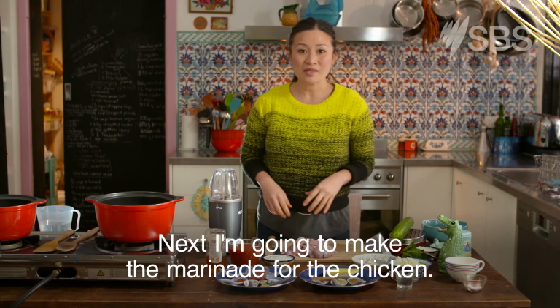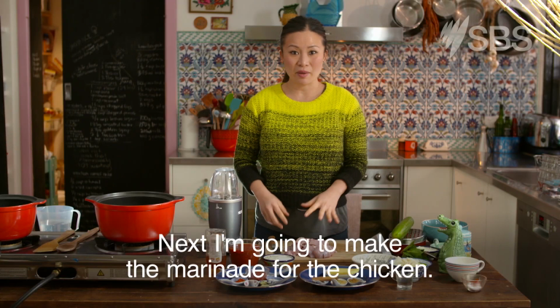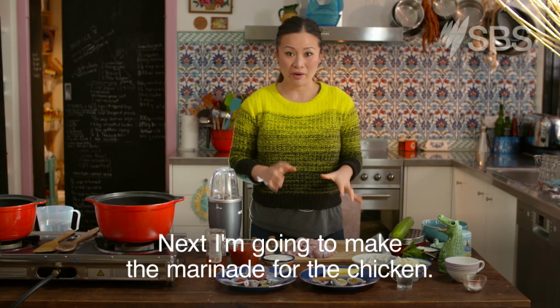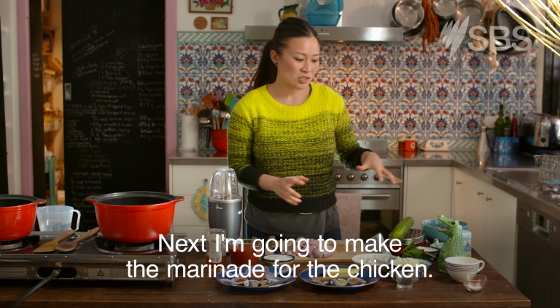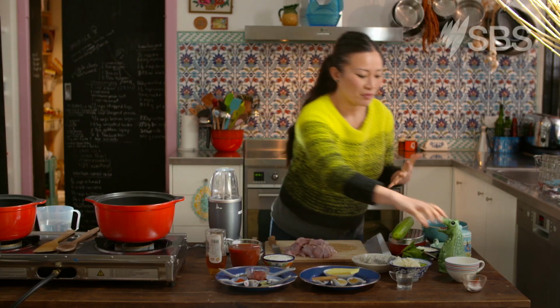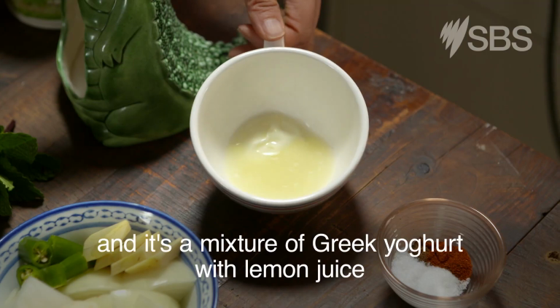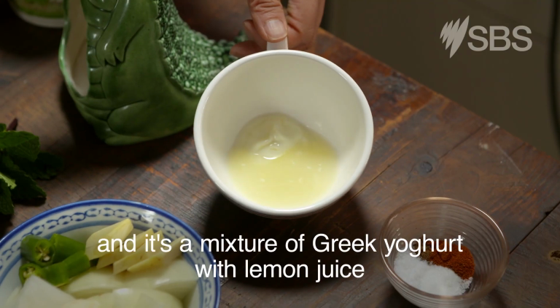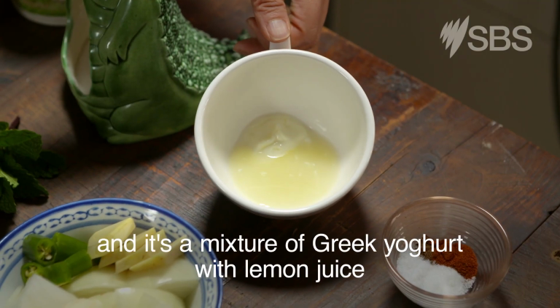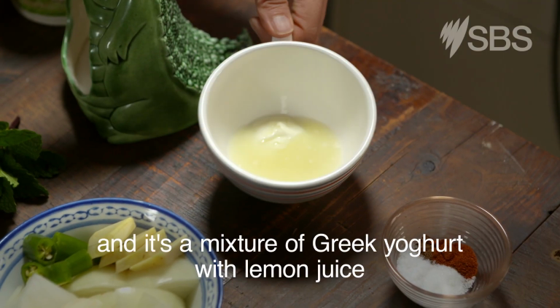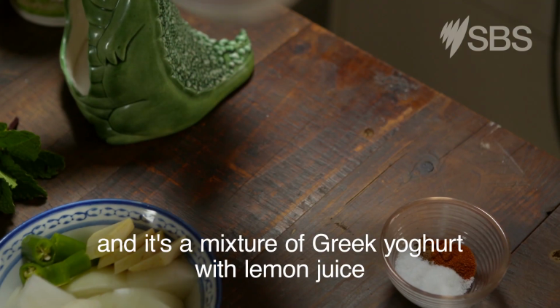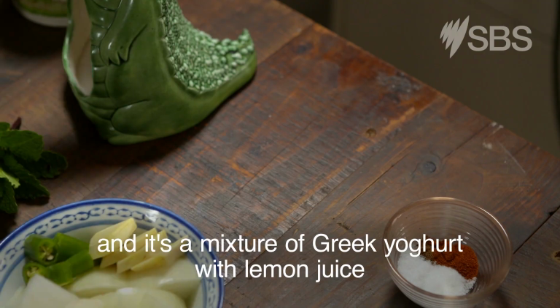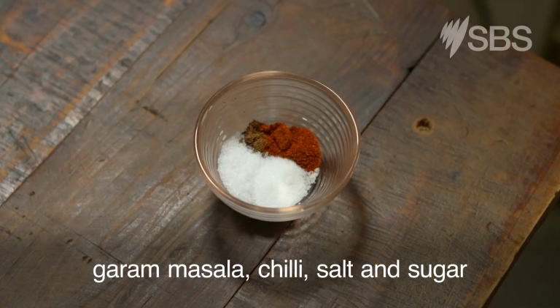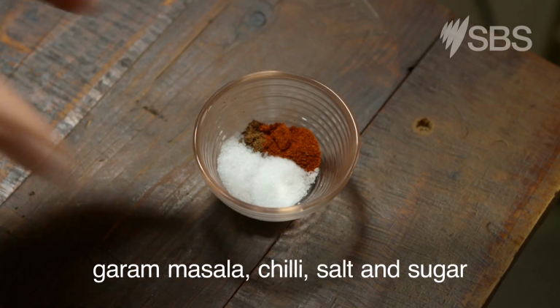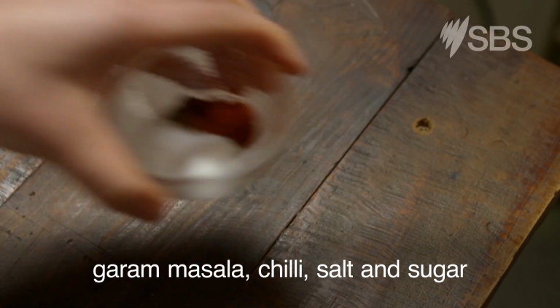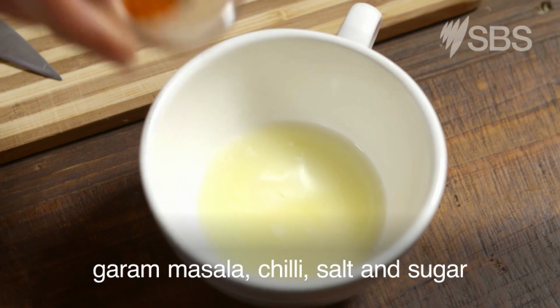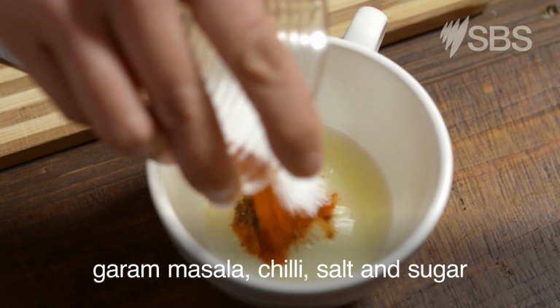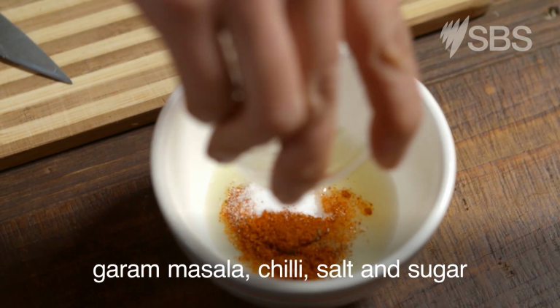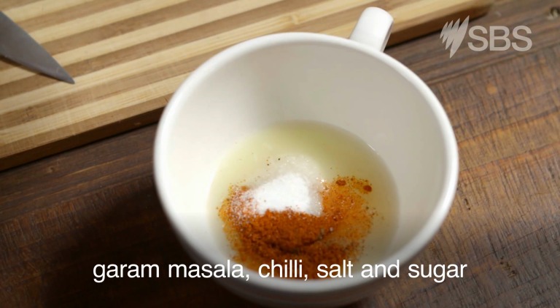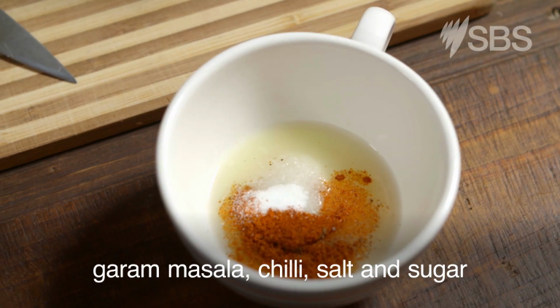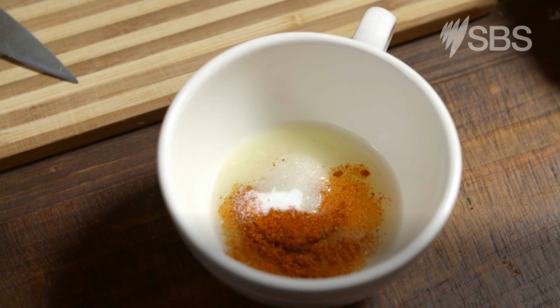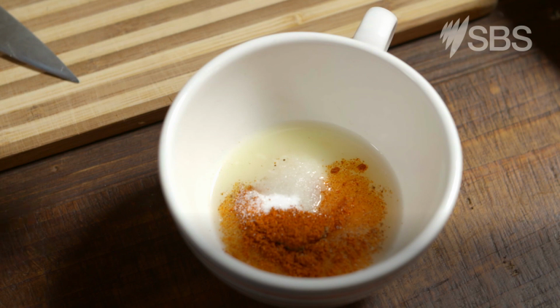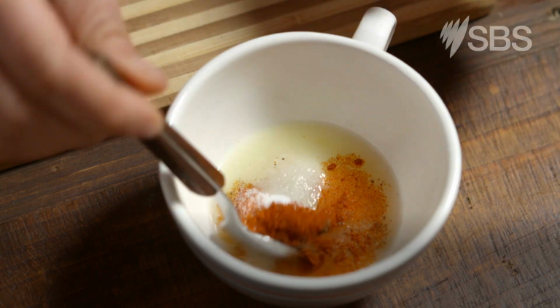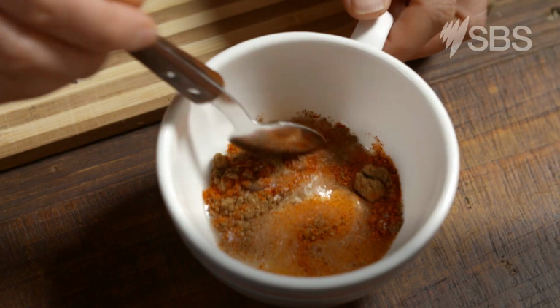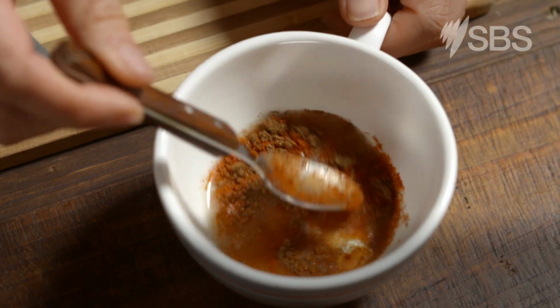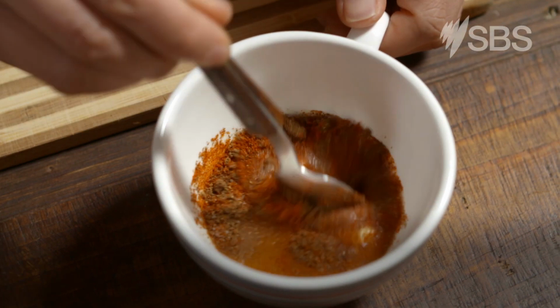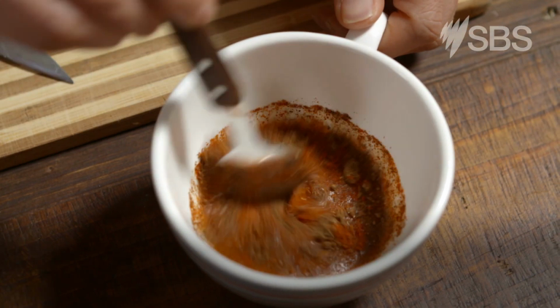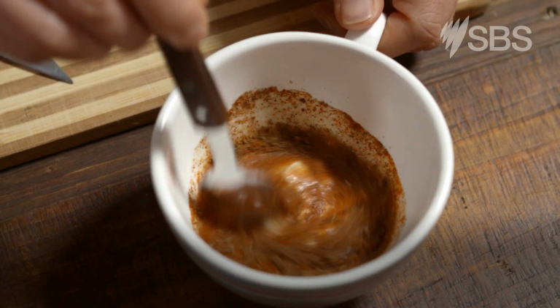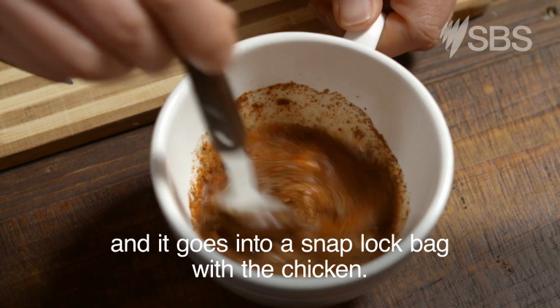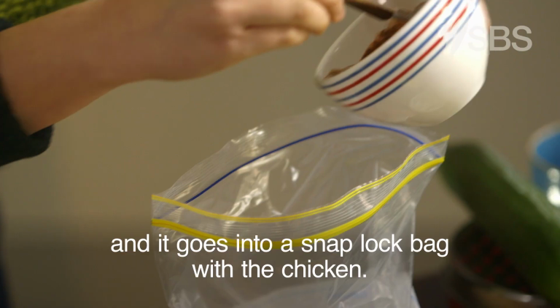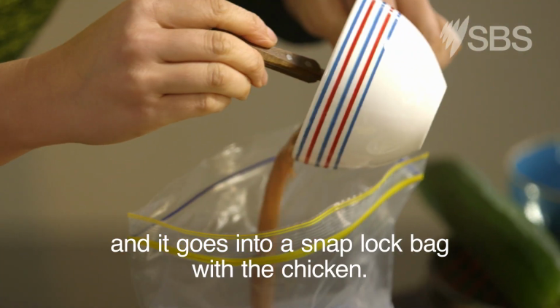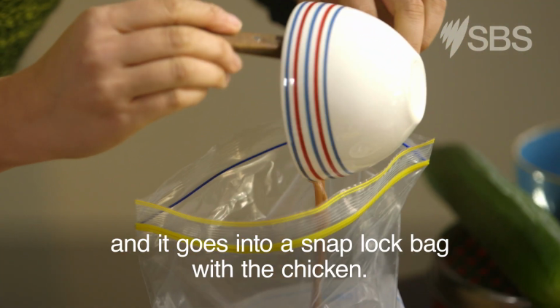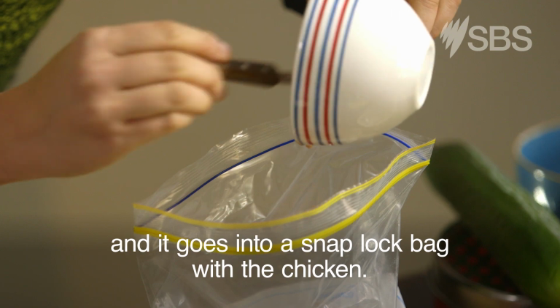Next I'm going to make the marinade for the chicken. It's a mixture of Greek yogurt with lemon juice, garam masala, chilli, salt and sugar. And it goes into a snap-lock bag with the chicken.